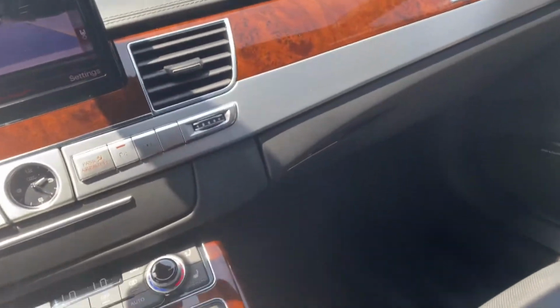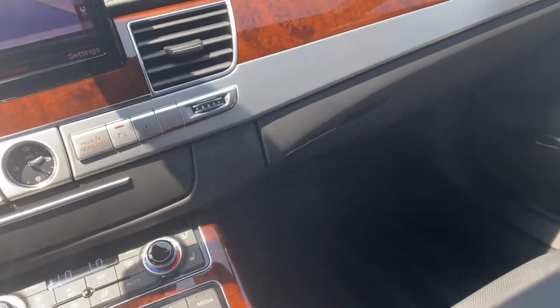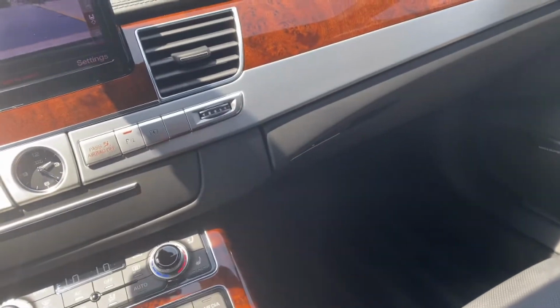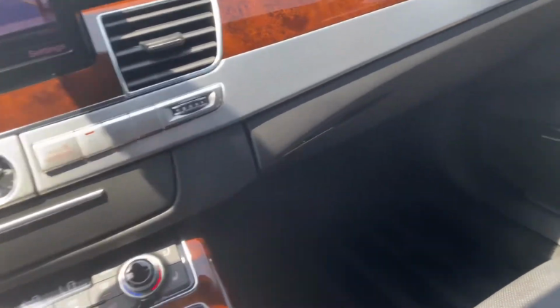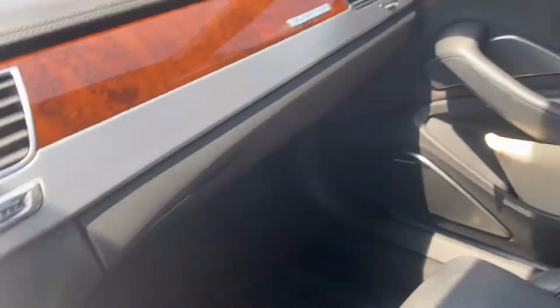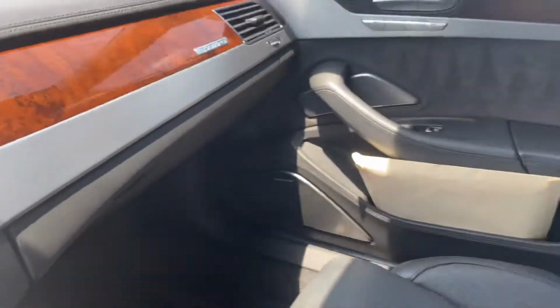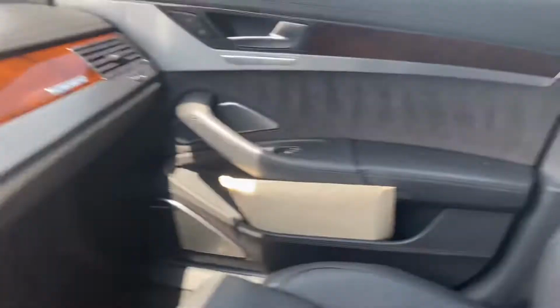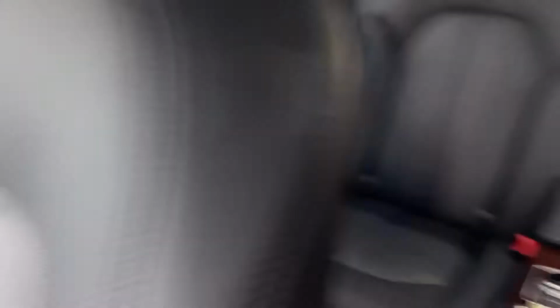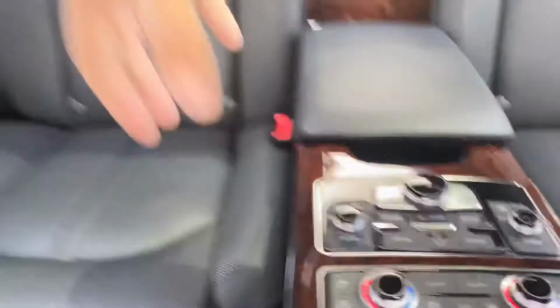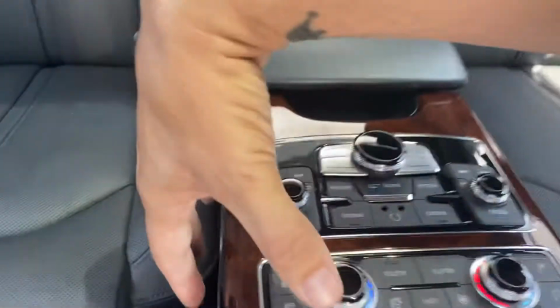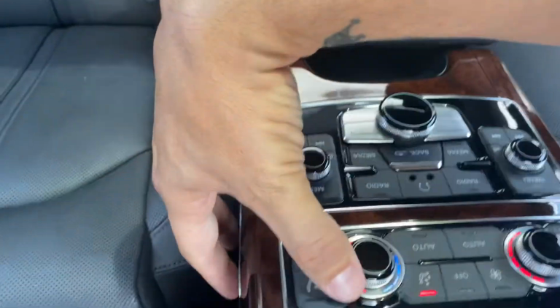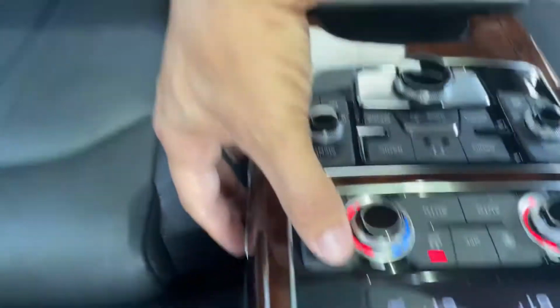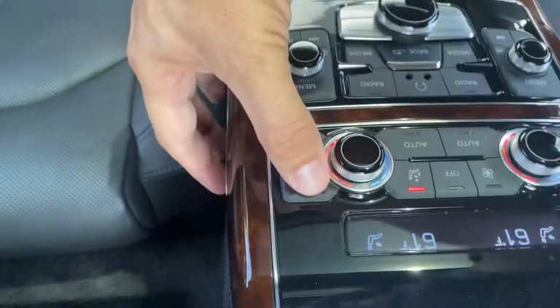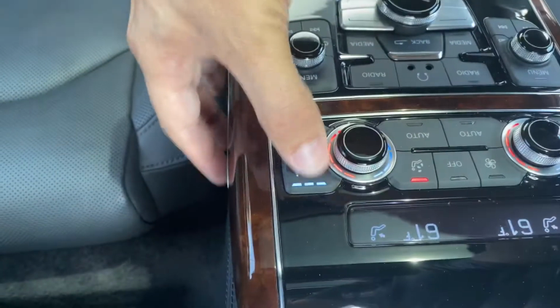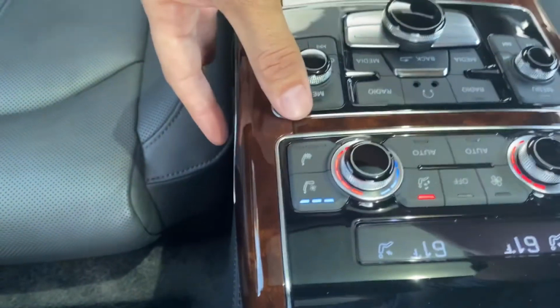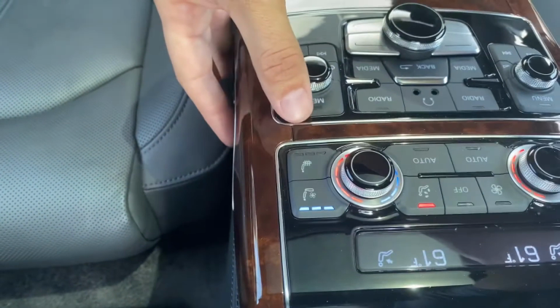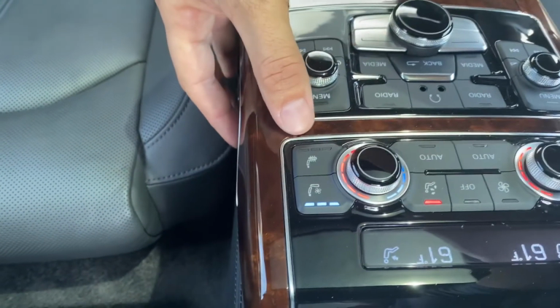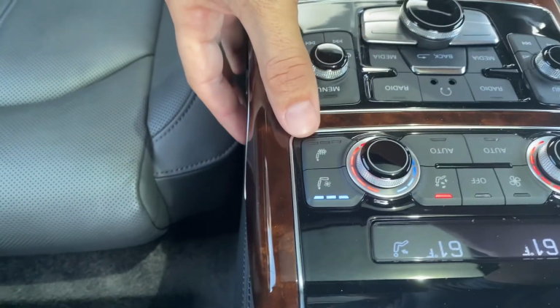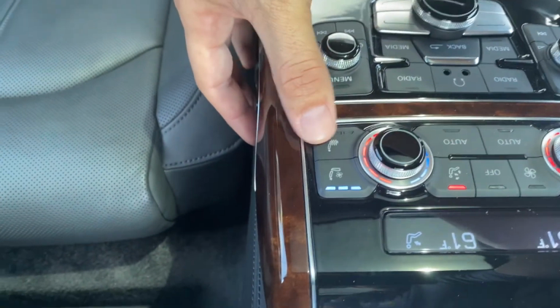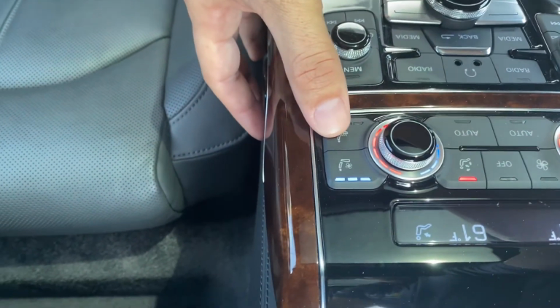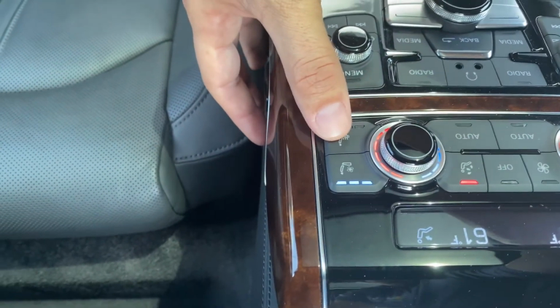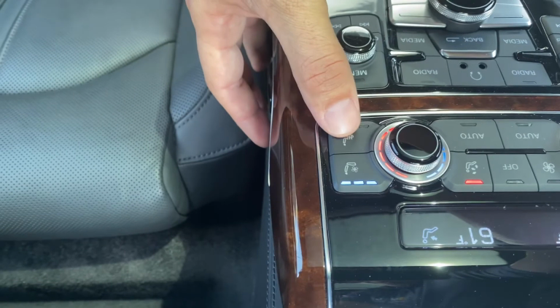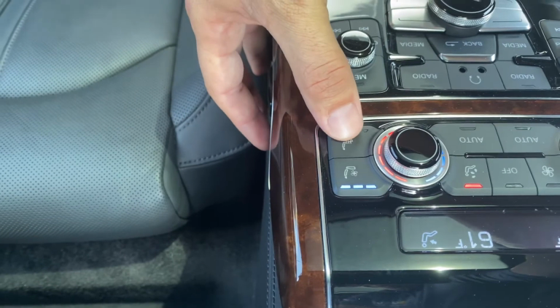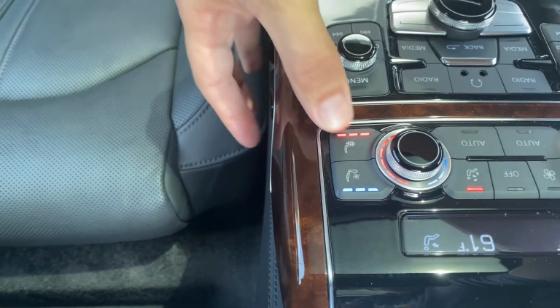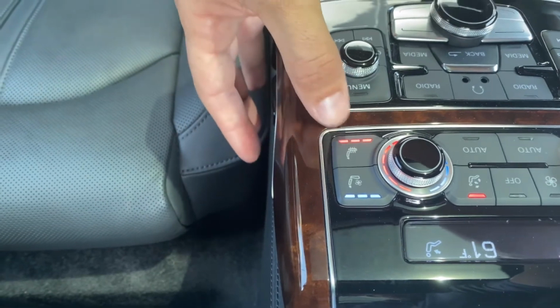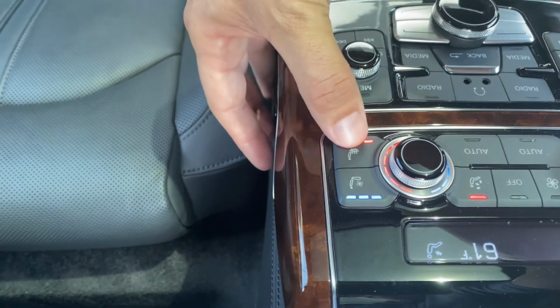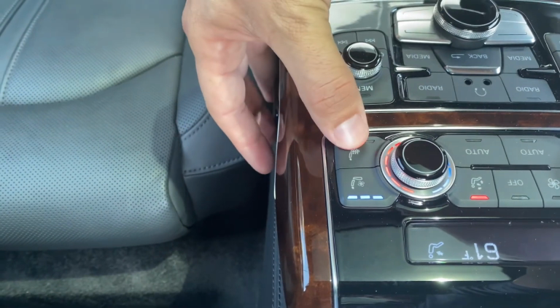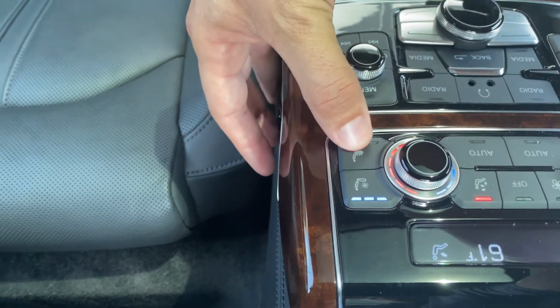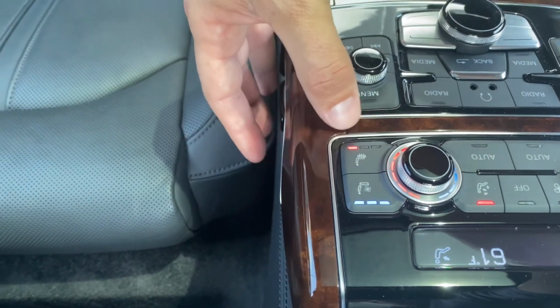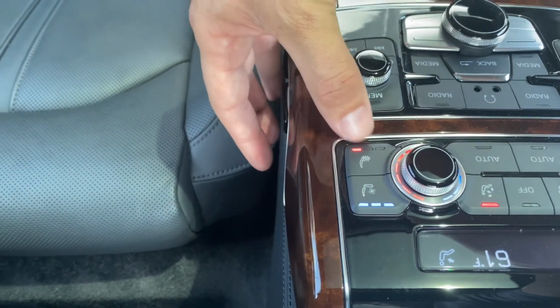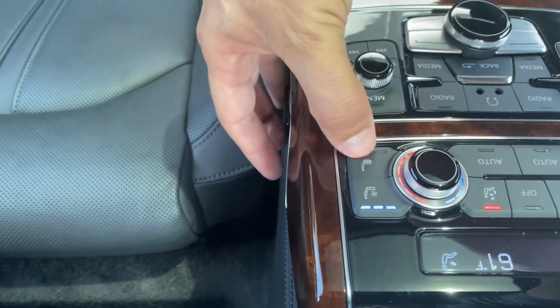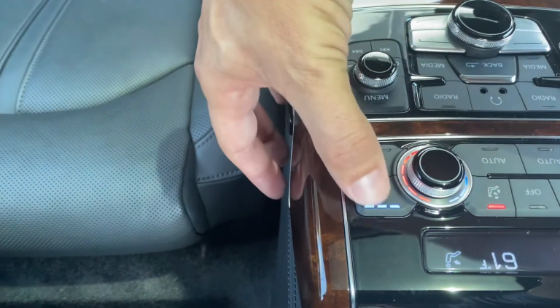For the rear seats too — it does have heated and cooled seats for the rear passengers as well. Here you have the cooling and this is the heating — you can have them both on at the same time. Very nice.